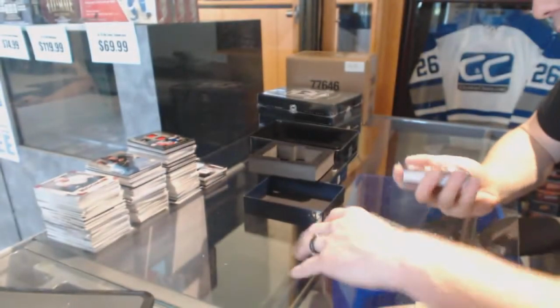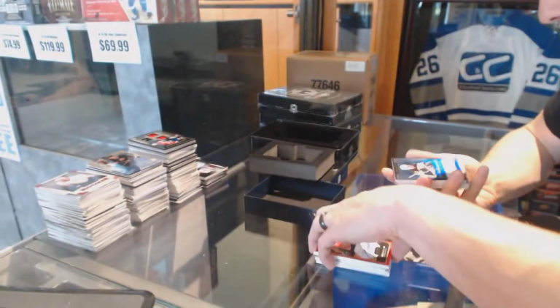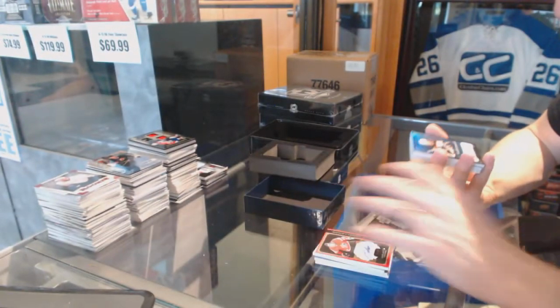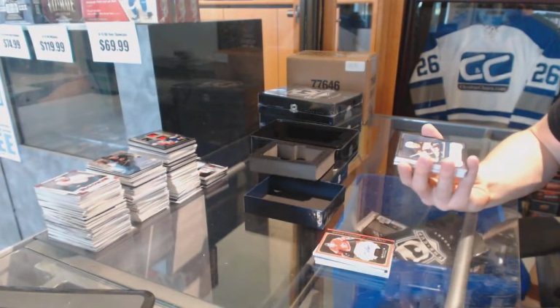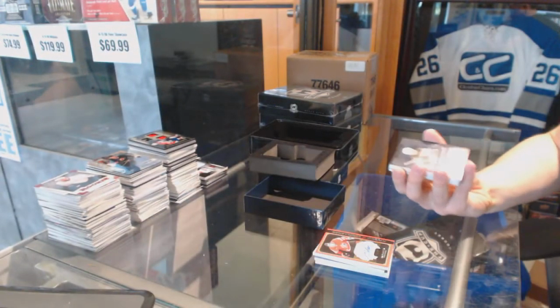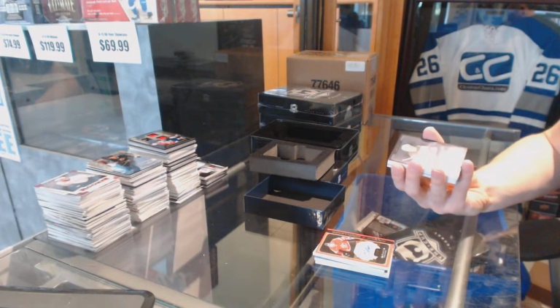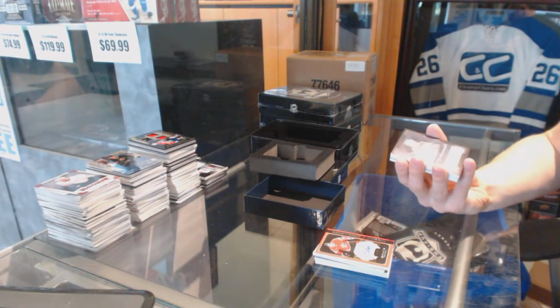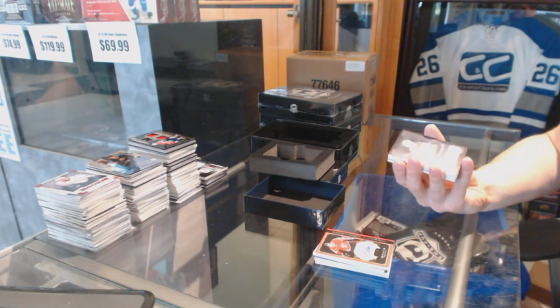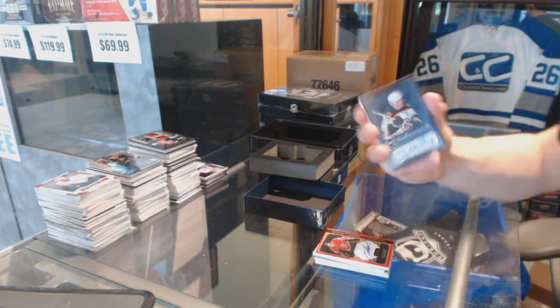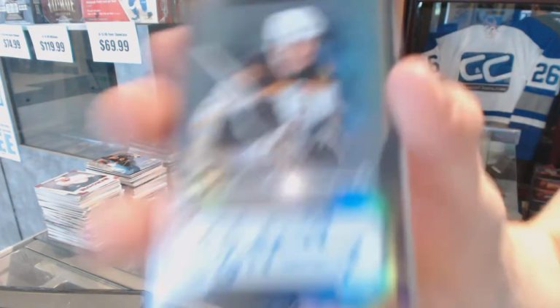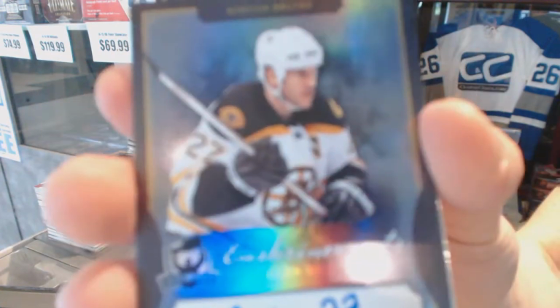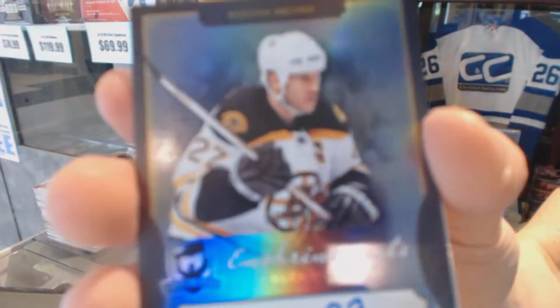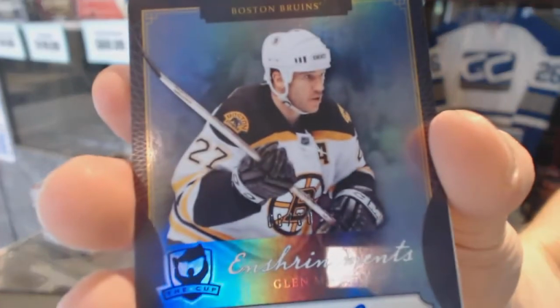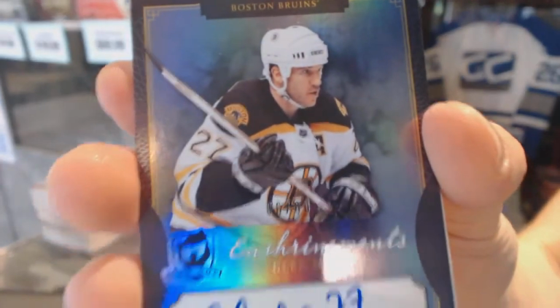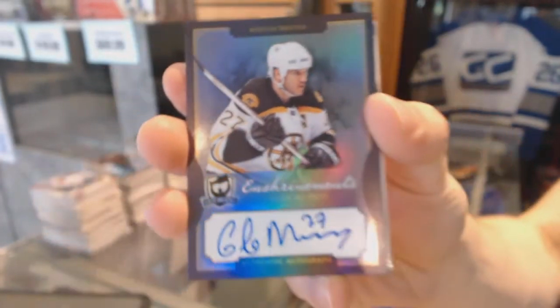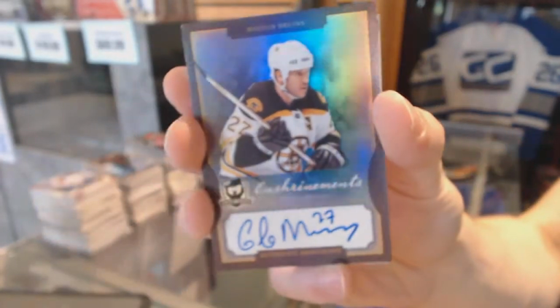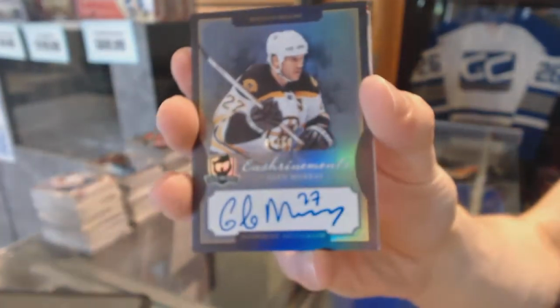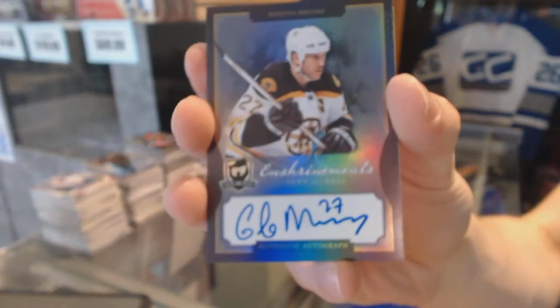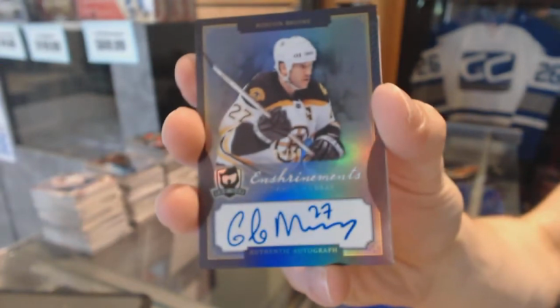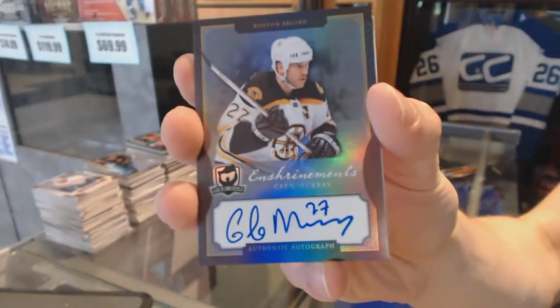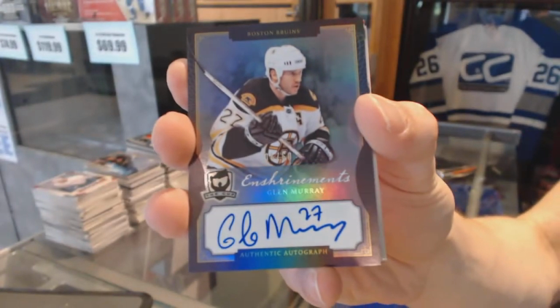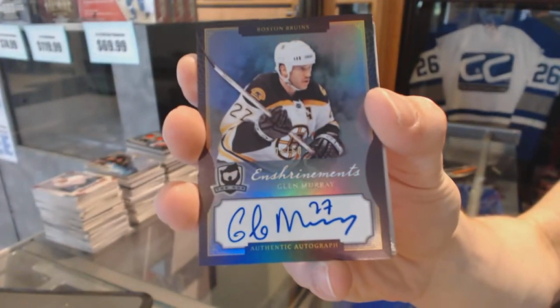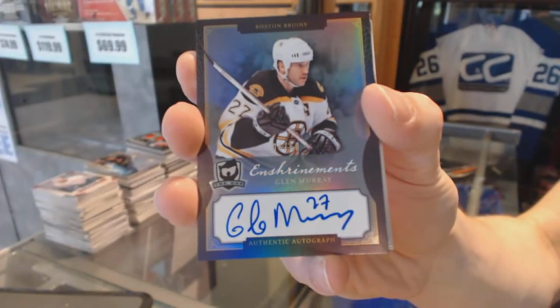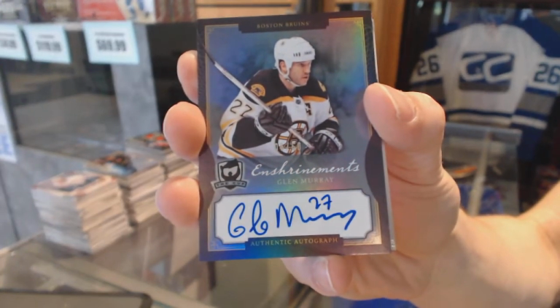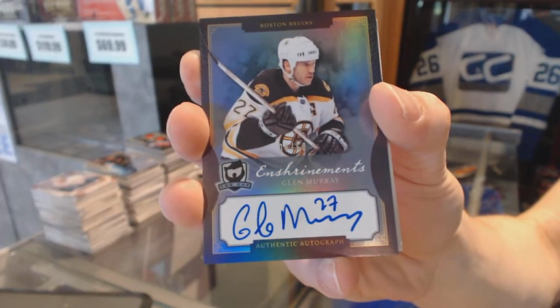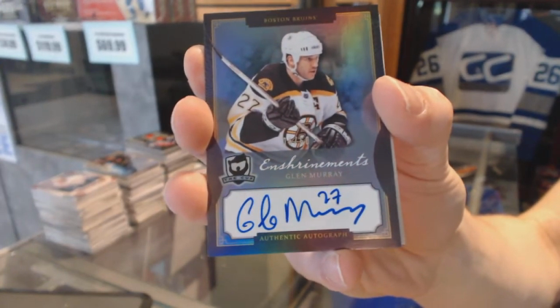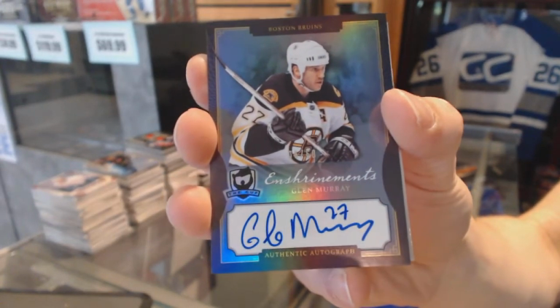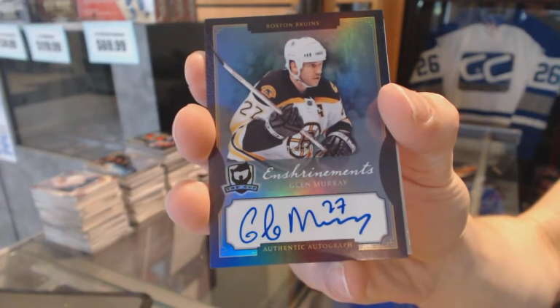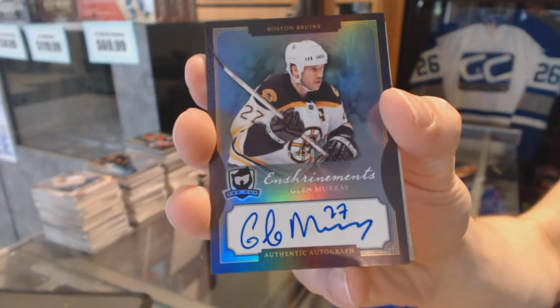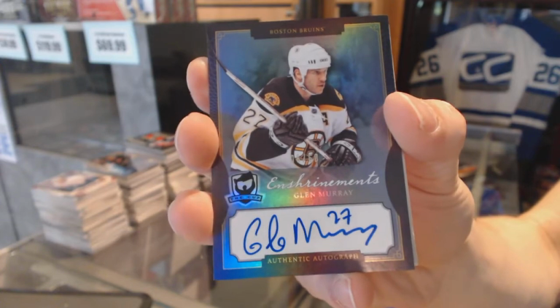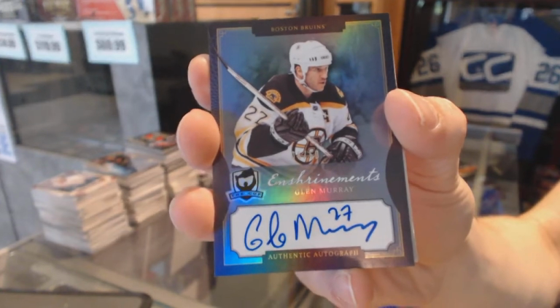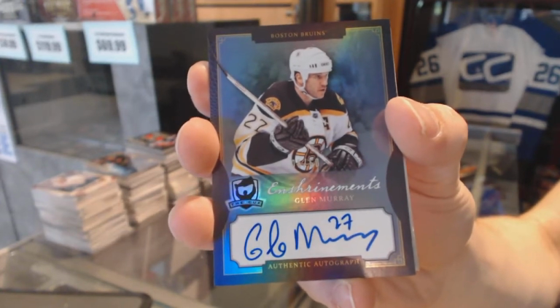We've got an Enshrineements autograph, number 6 of 60, for the Boston Bruins, Glen Murray. Jason Spezza — yeah, Jason Spezza was still a Sen in 13-14.